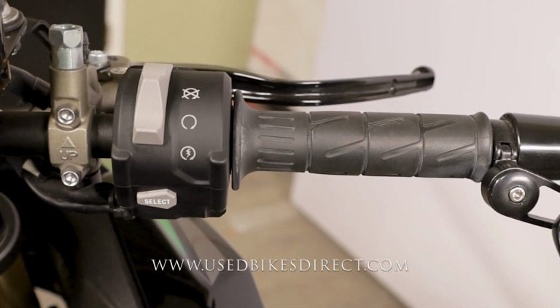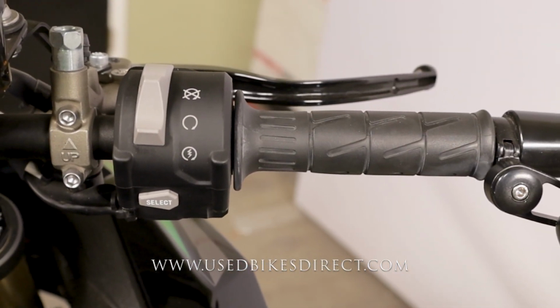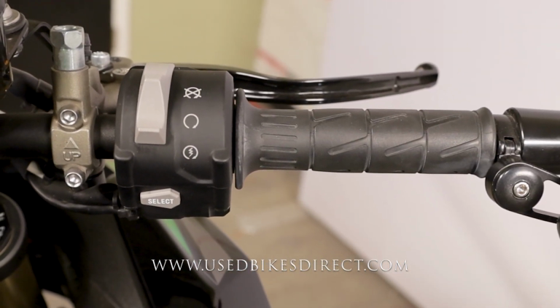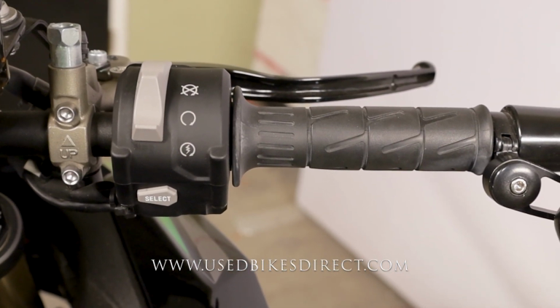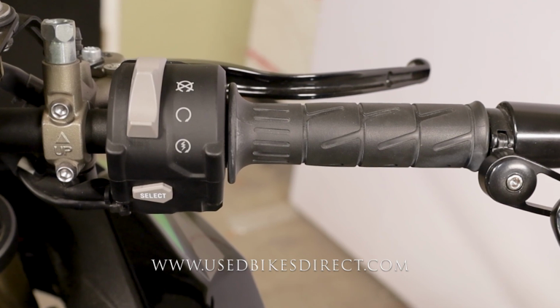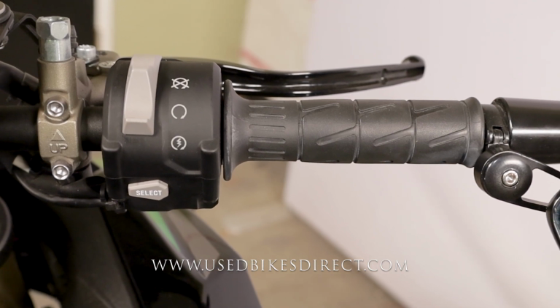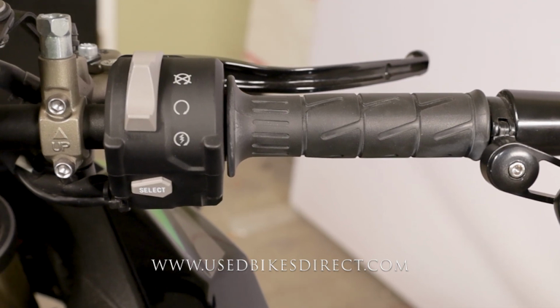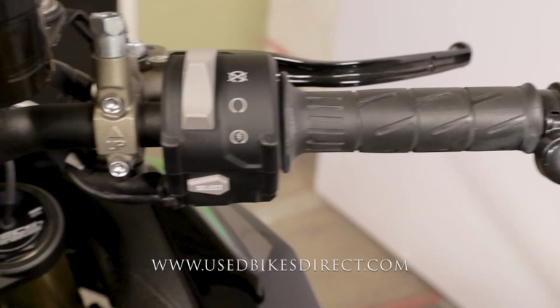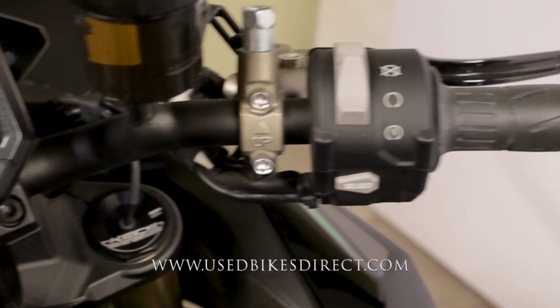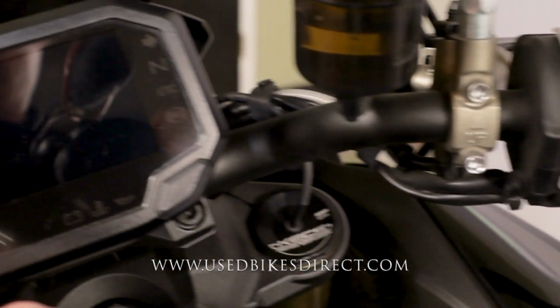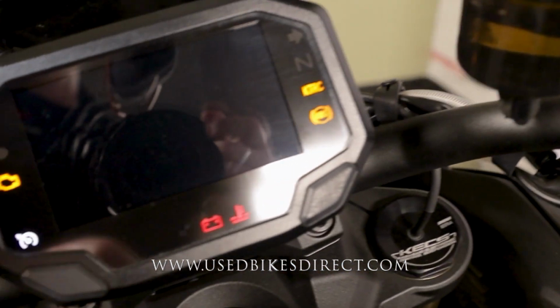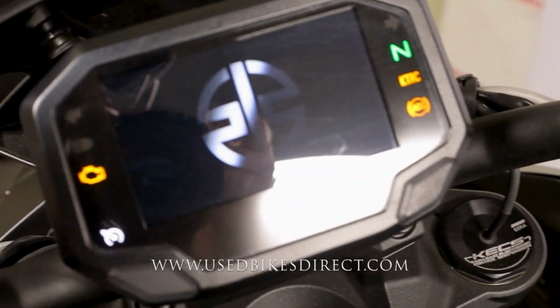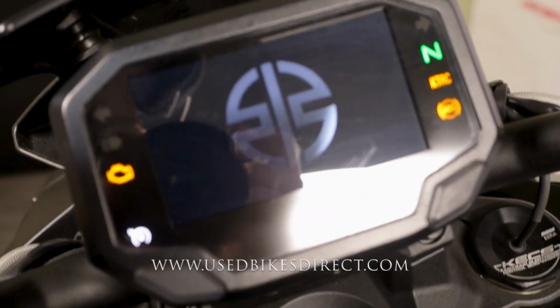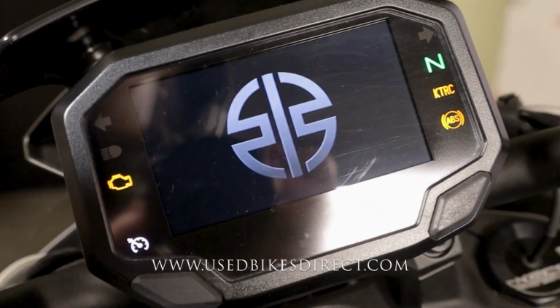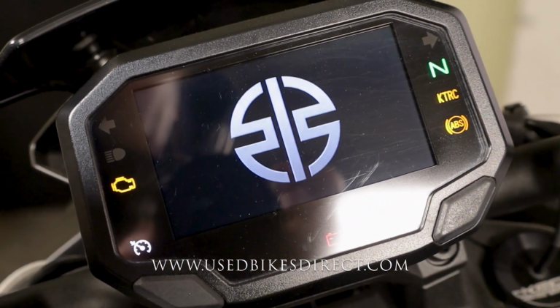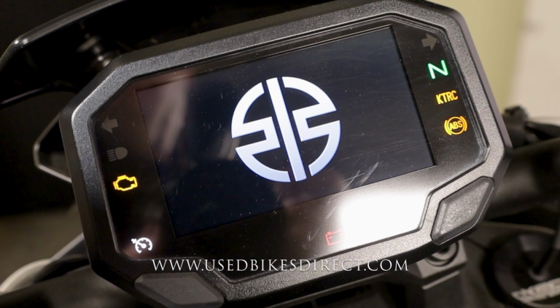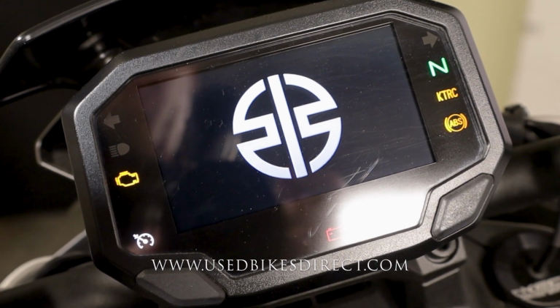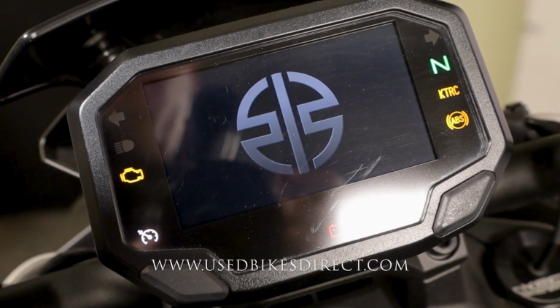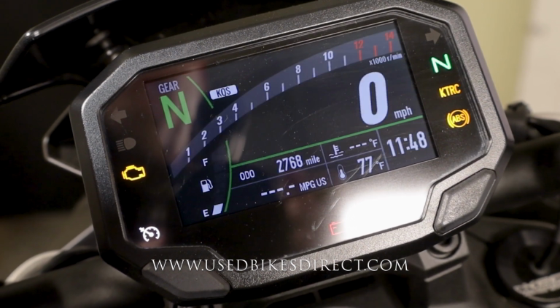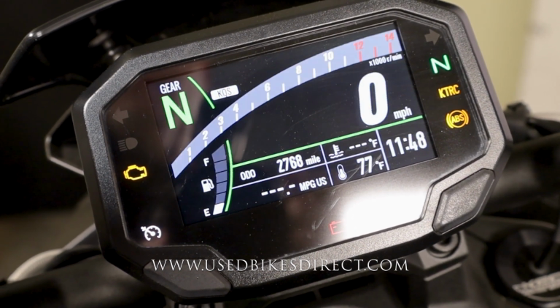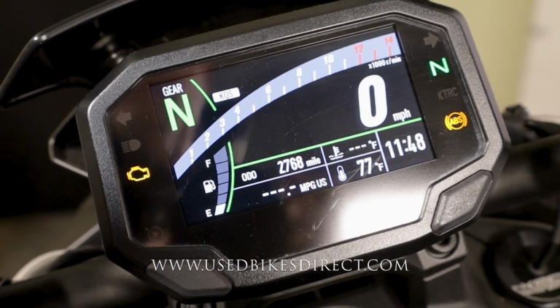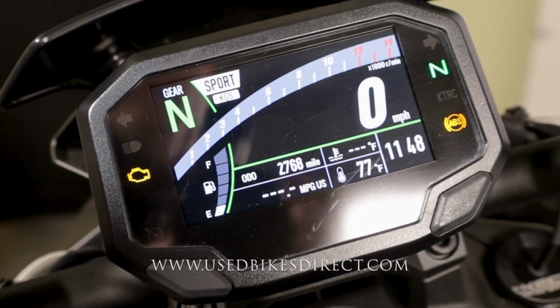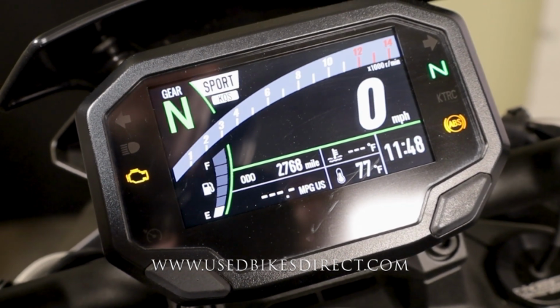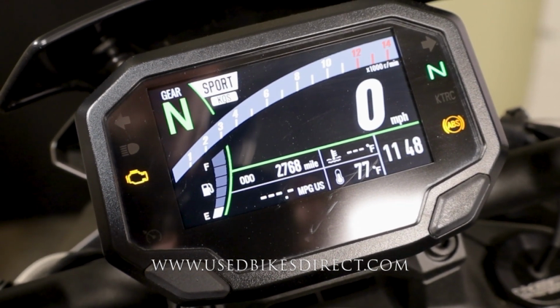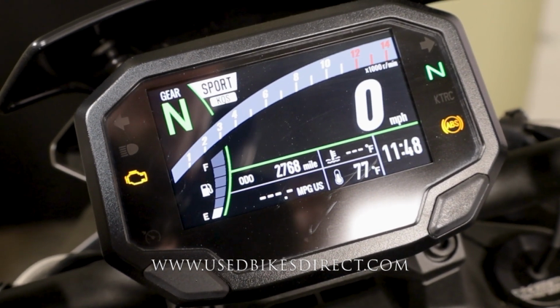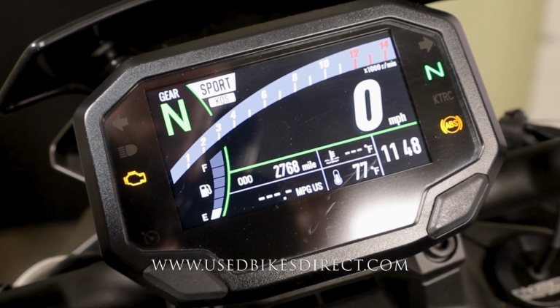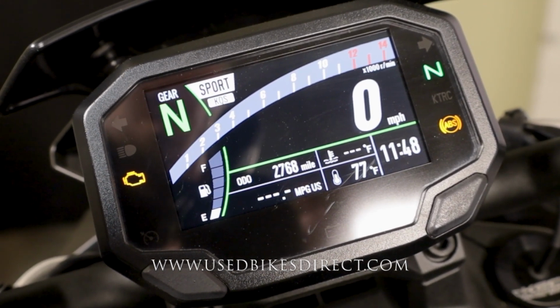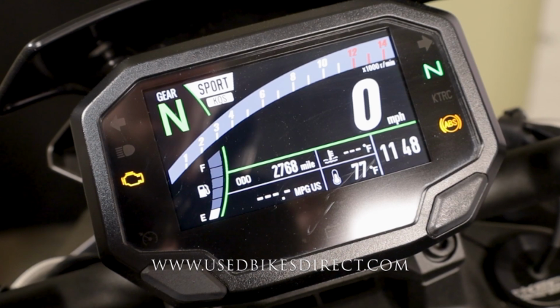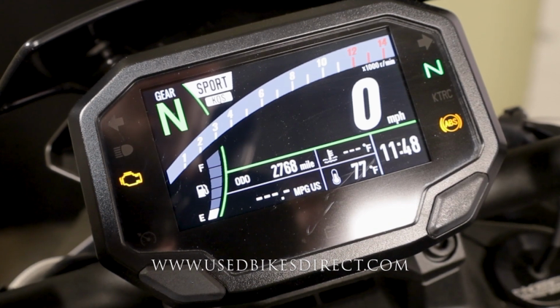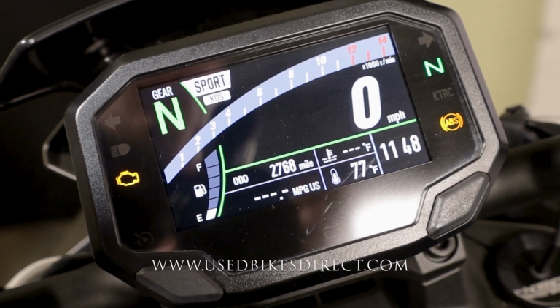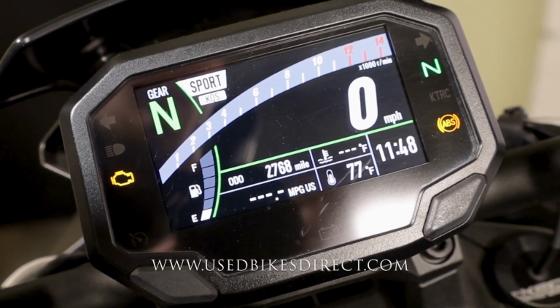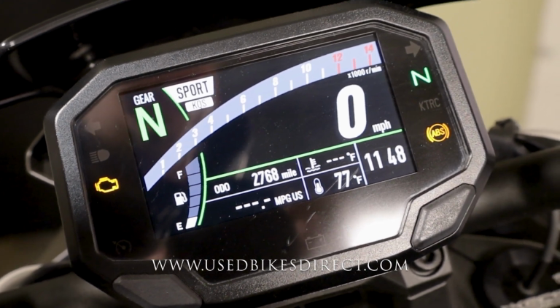Right-hand side has the starter integrated into the kill switch with that select button underneath. Flipping on the key, the full digital display comes to life — it's going to keep track of everything for you, let you know what ride mode you're in, etc., with the odometer on the bottom left showing 2,768 miles. Let's fire it up and listen how she sounds.